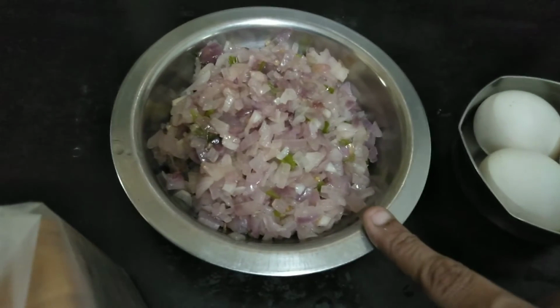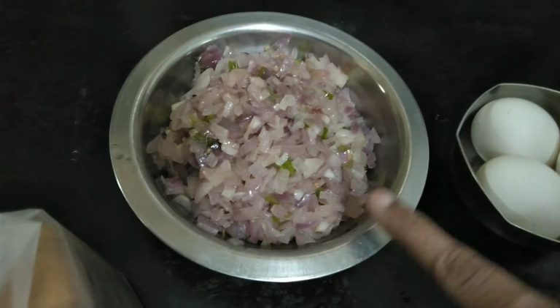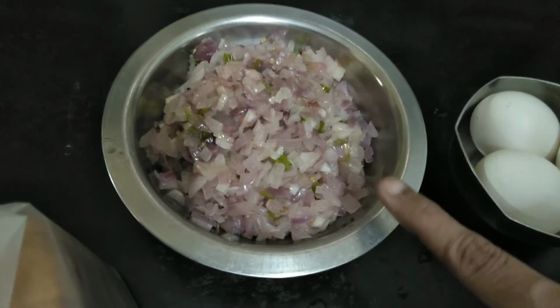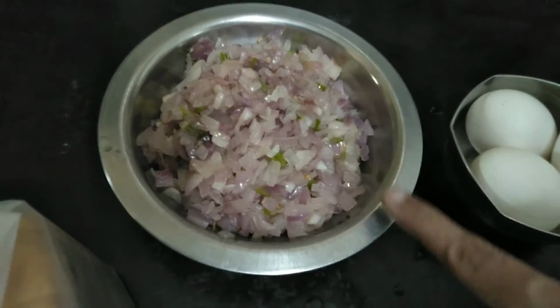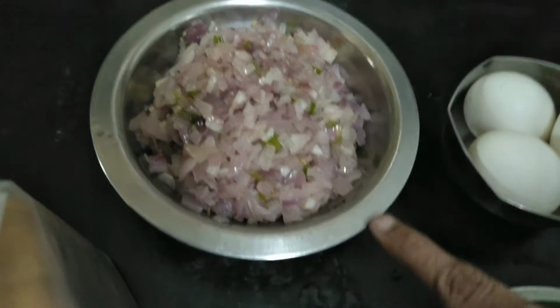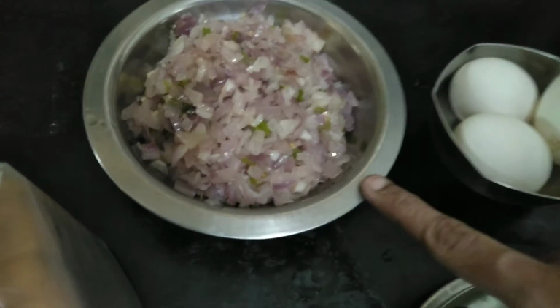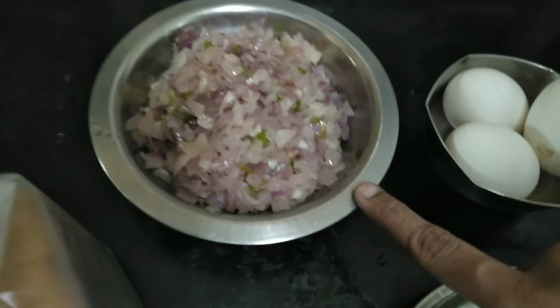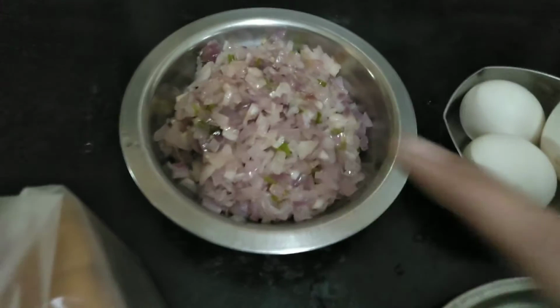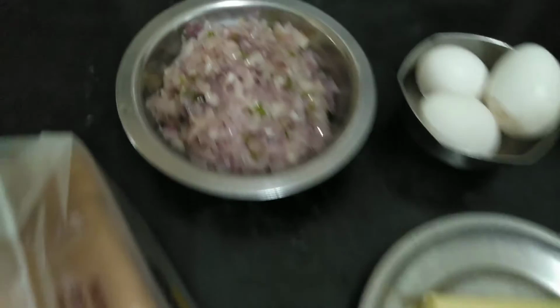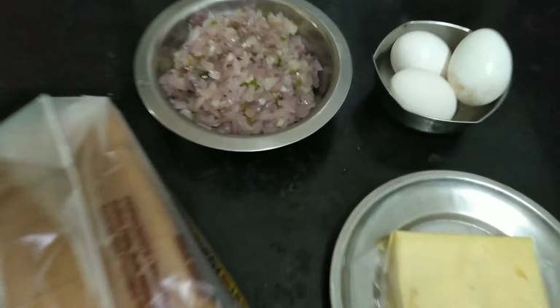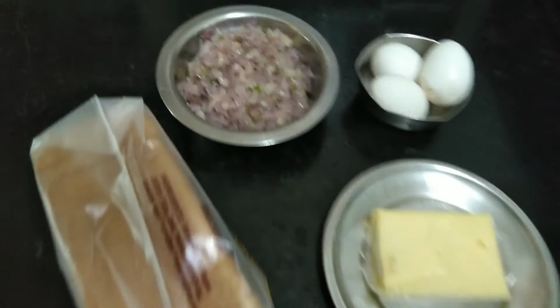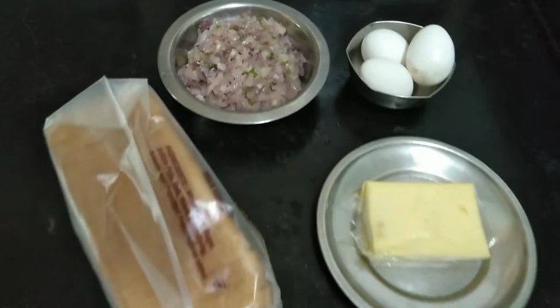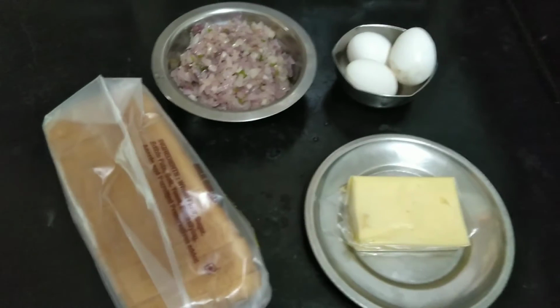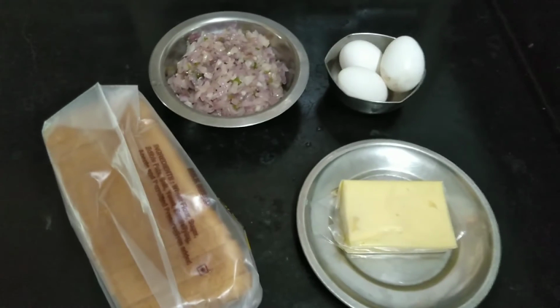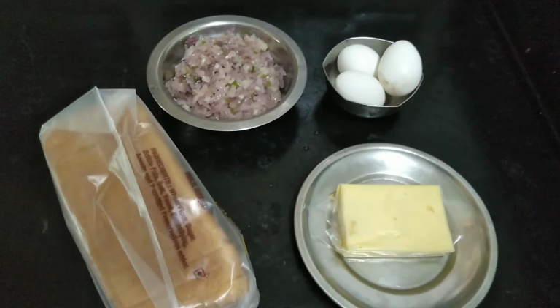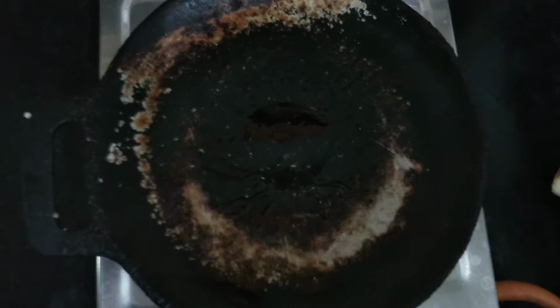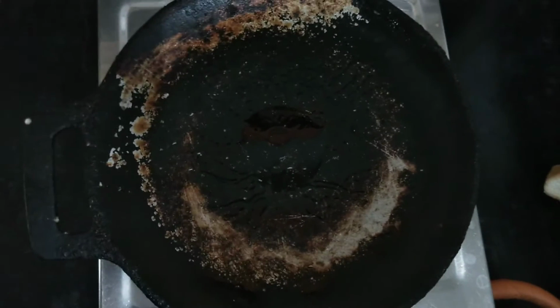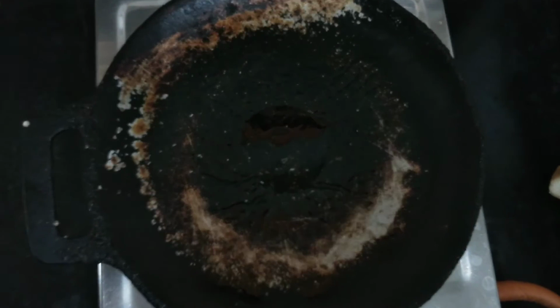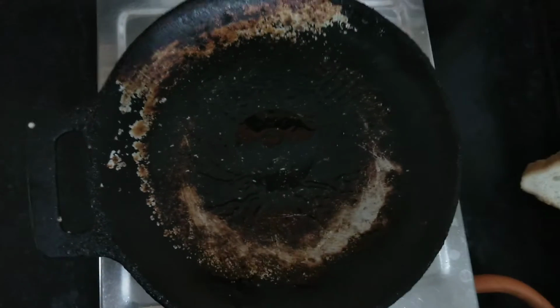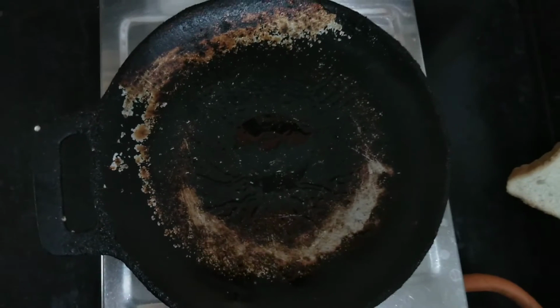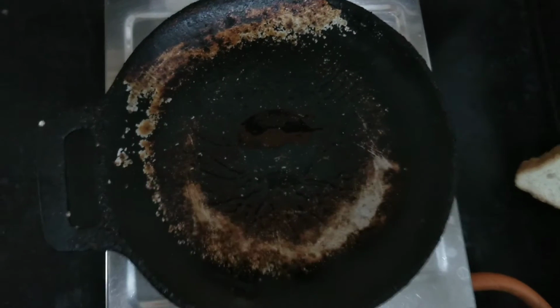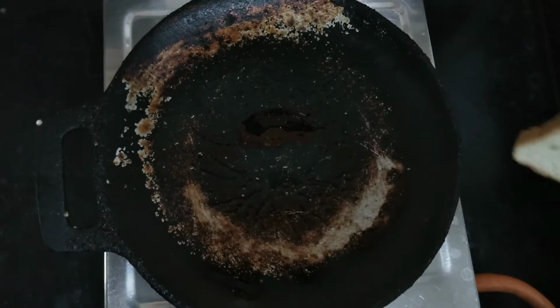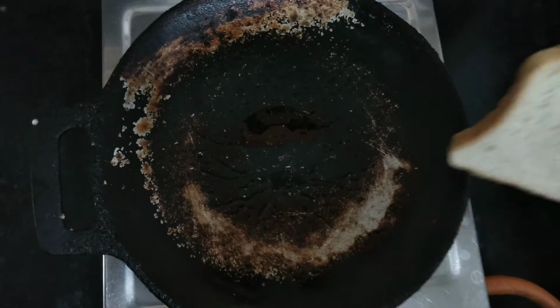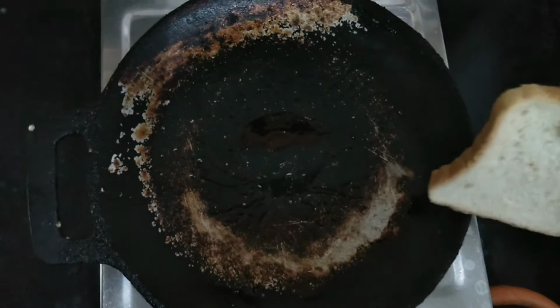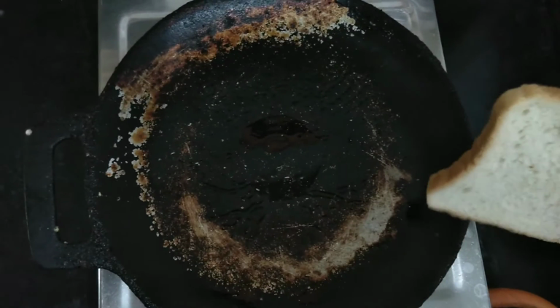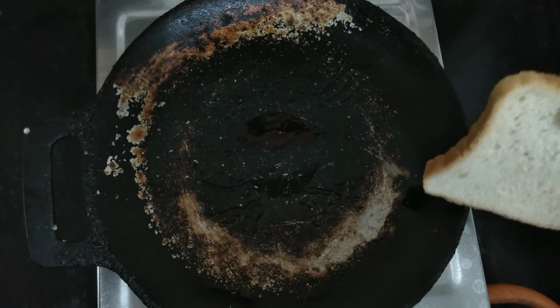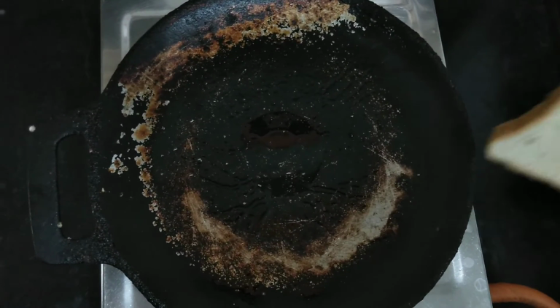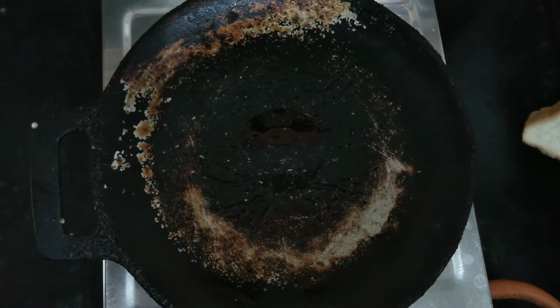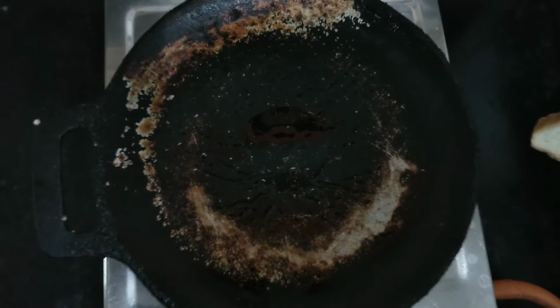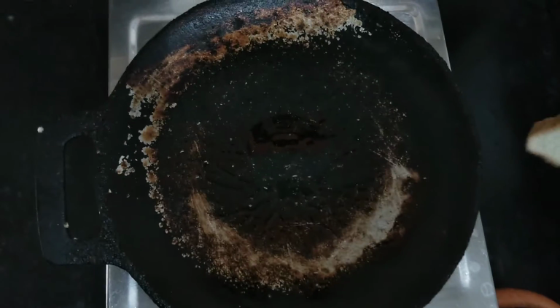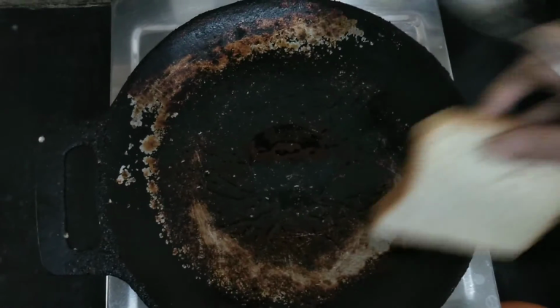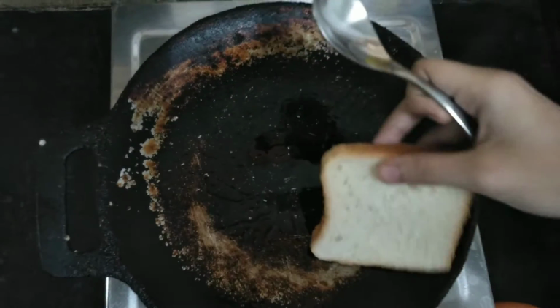Now we can add bread omelette. When you add bread omelette, you can add a toast to the bread. It is not fully toasted.